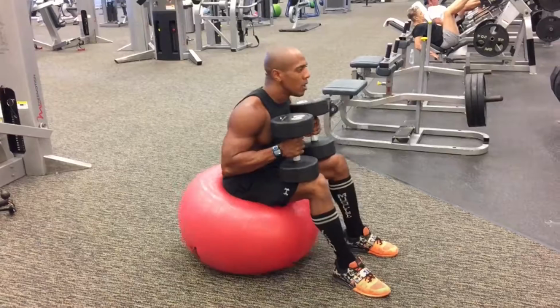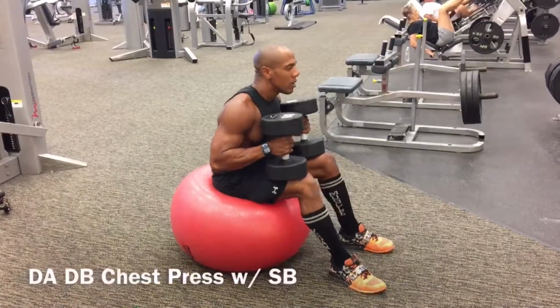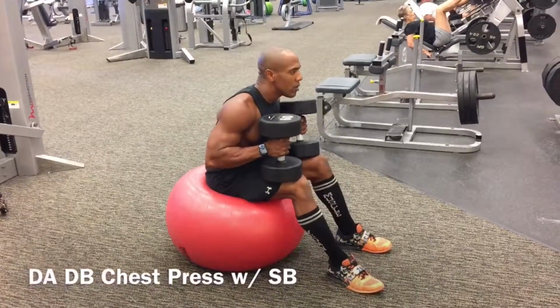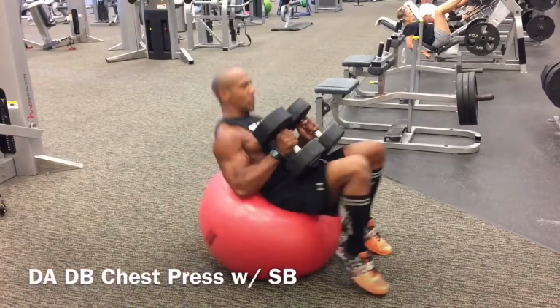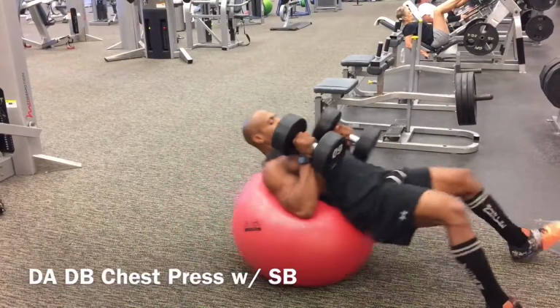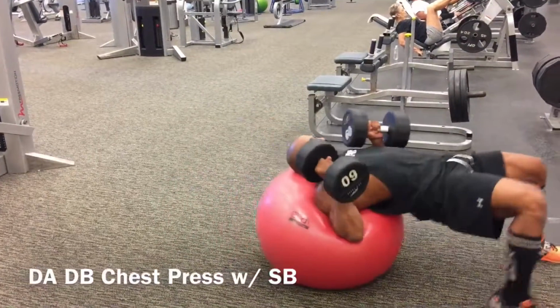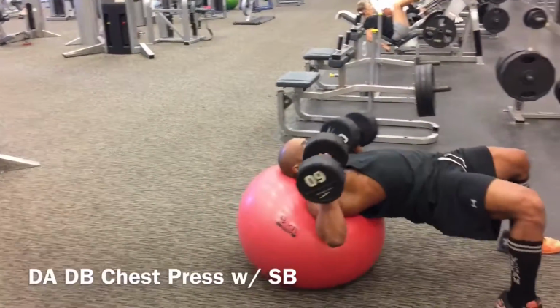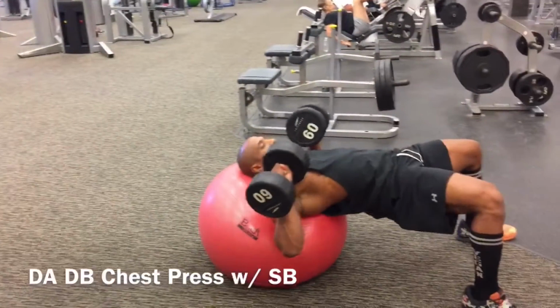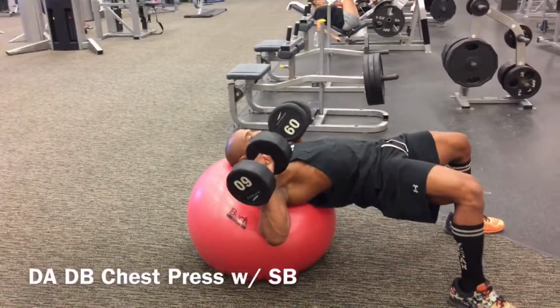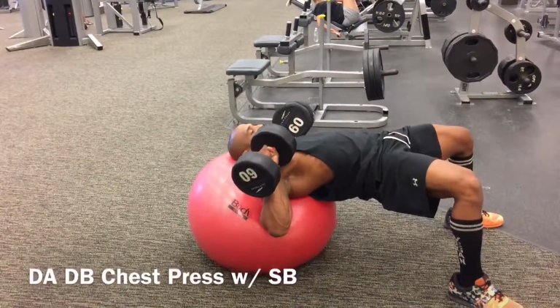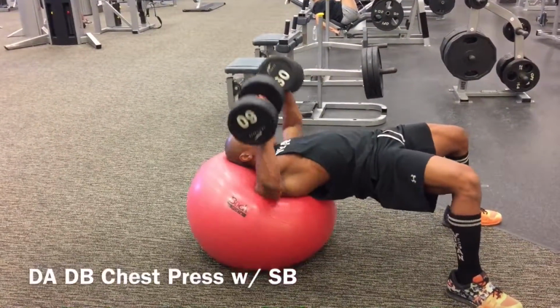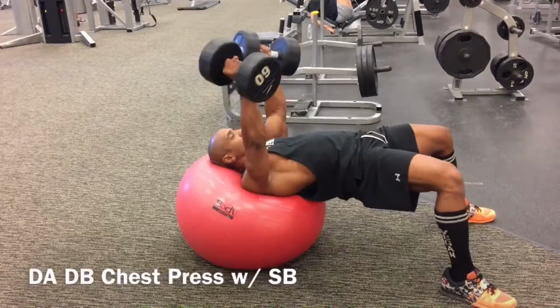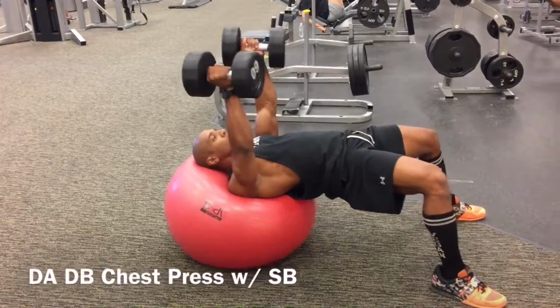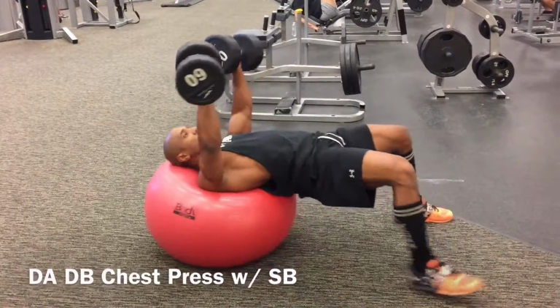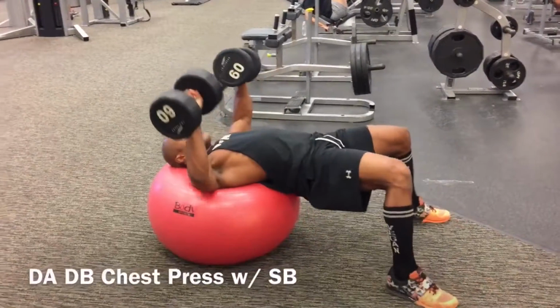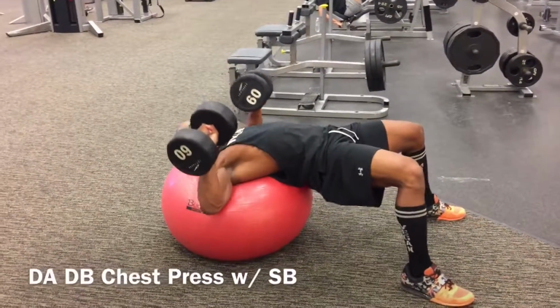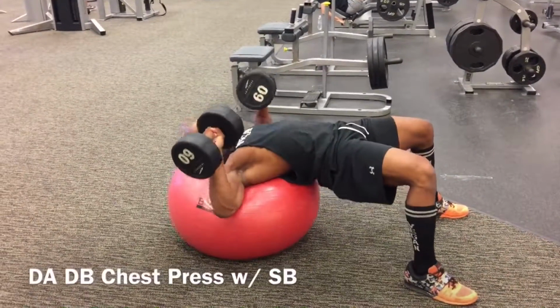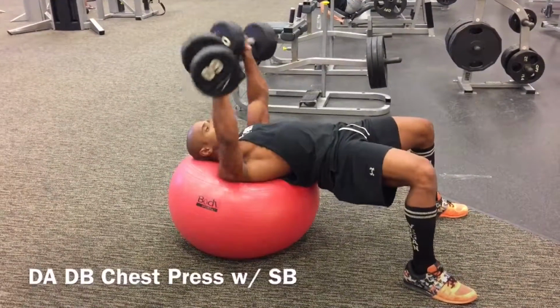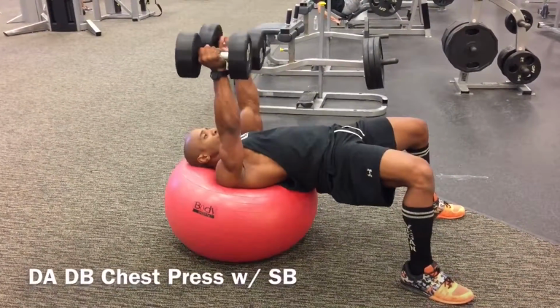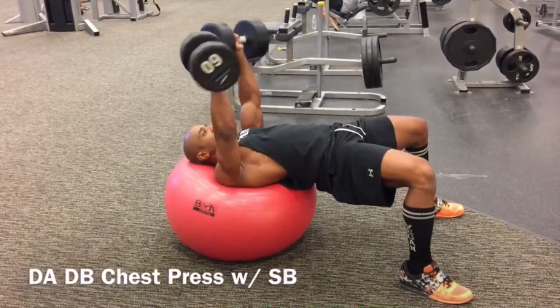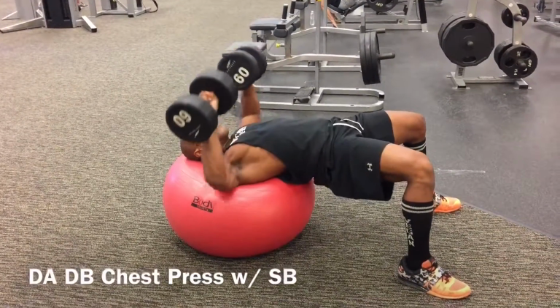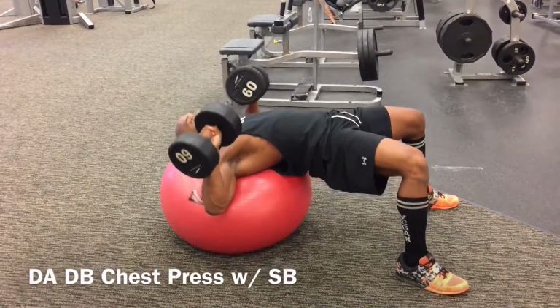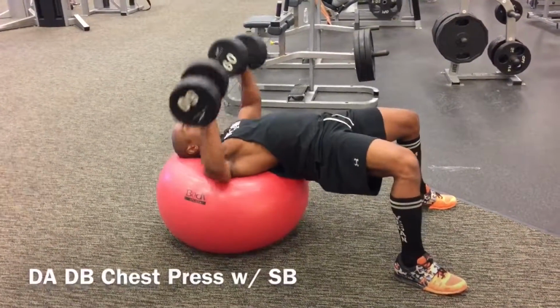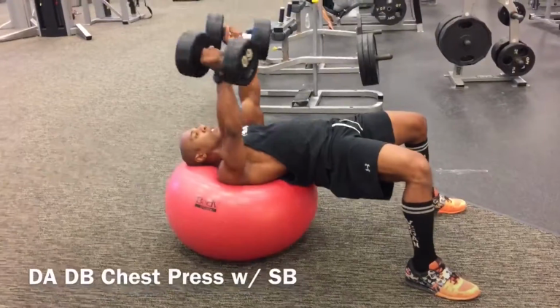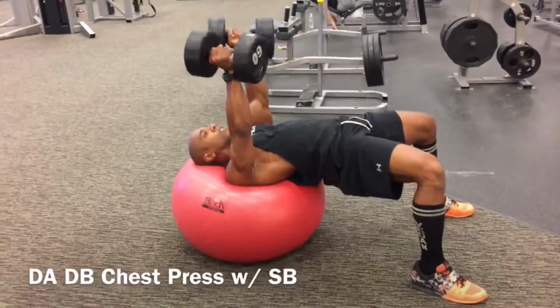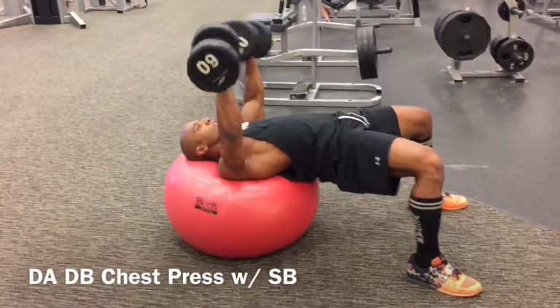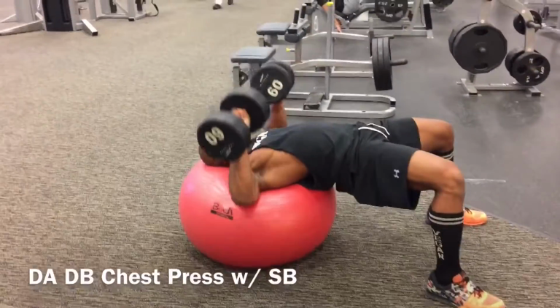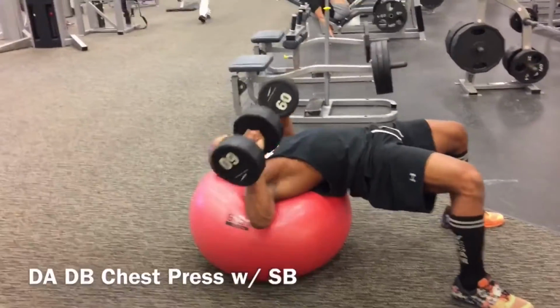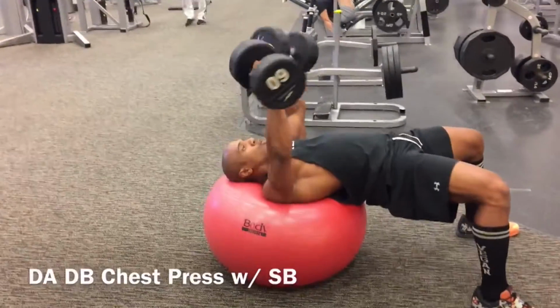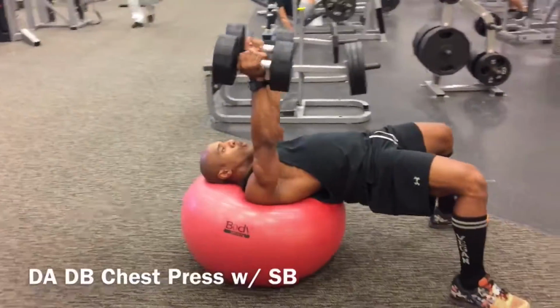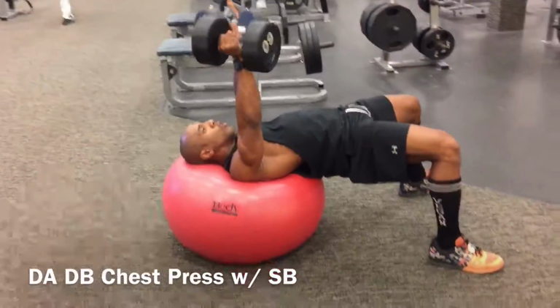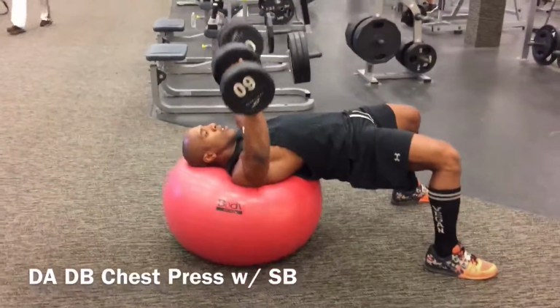This is a double arm dumbbell chest press with a stability ball. When performing this exercise, make sure your upper back is balanced on that stability ball, have an open chin, and have your hips all the way up contracting the glutes.